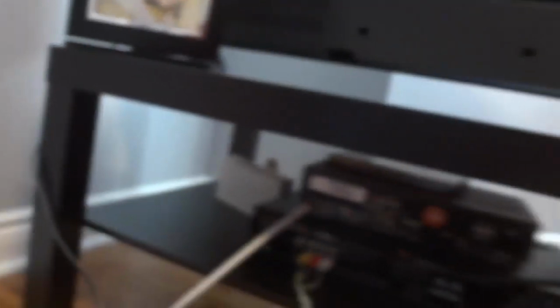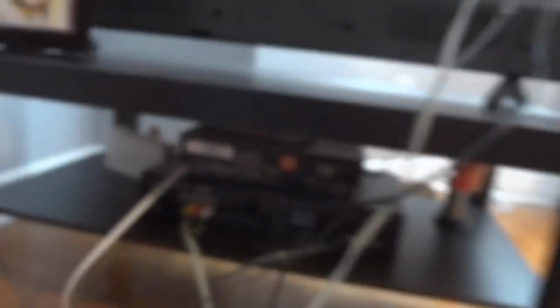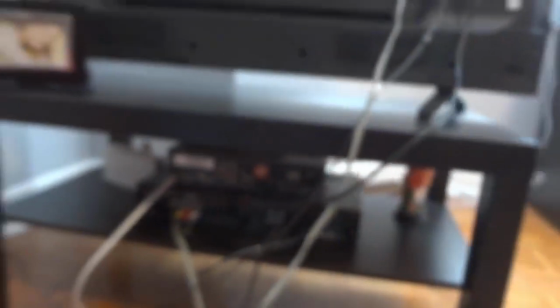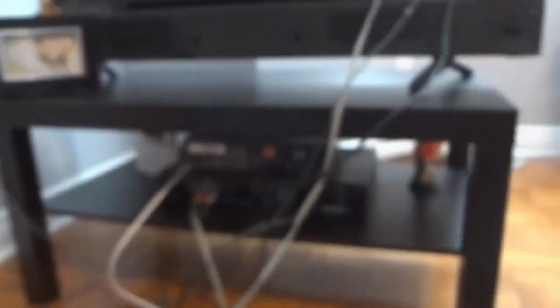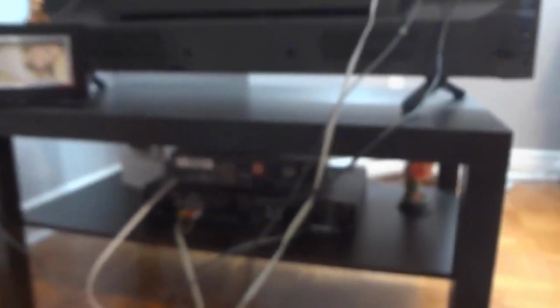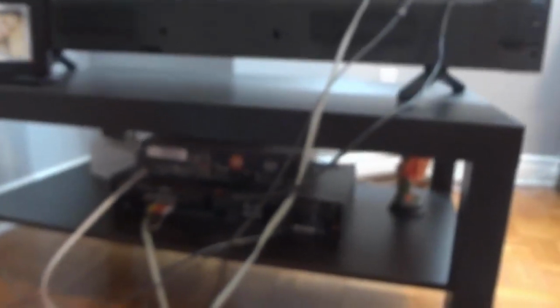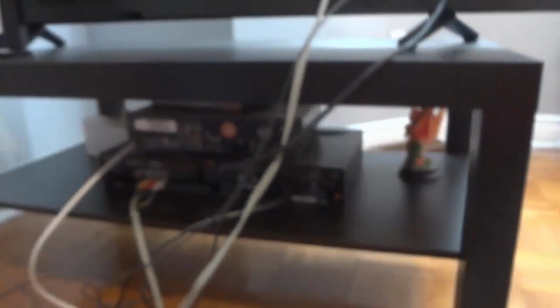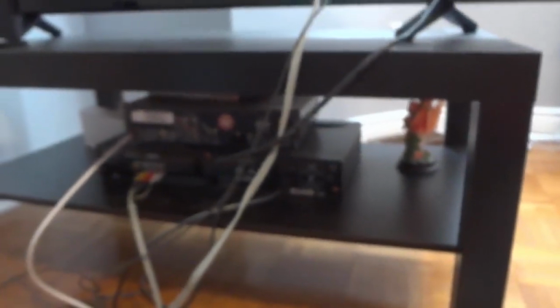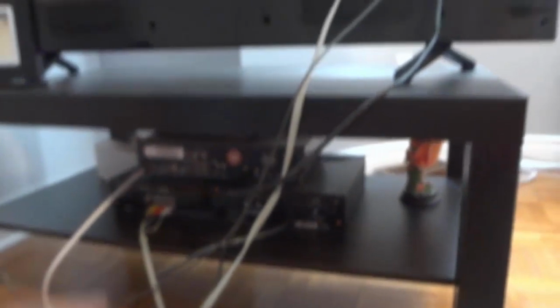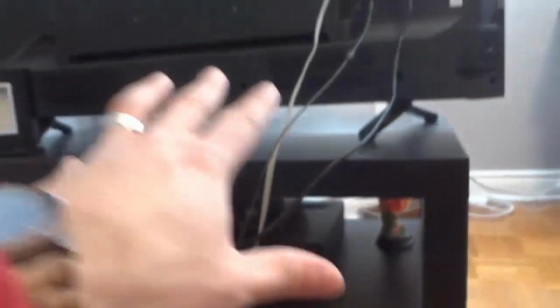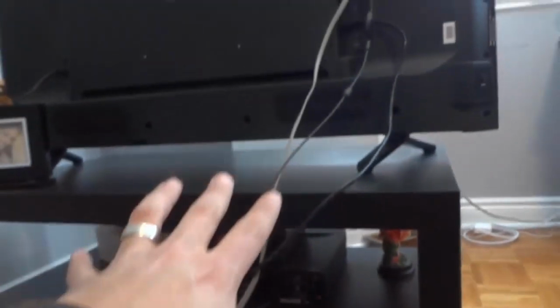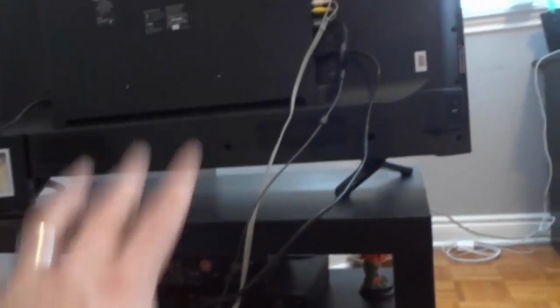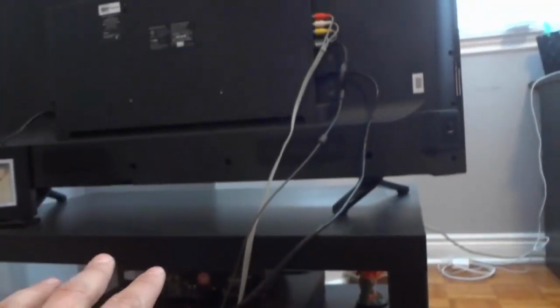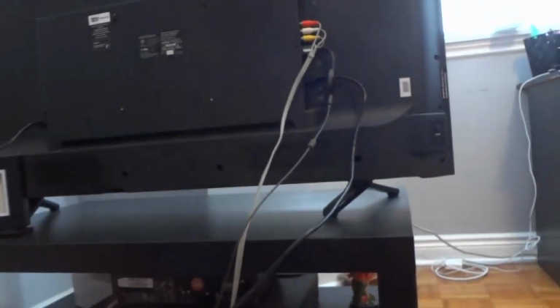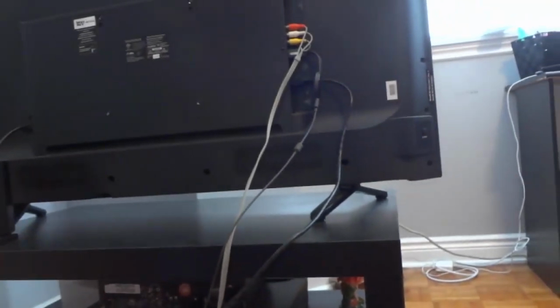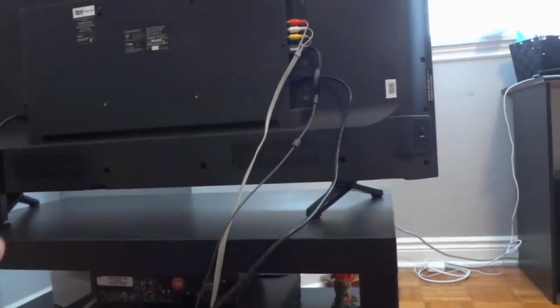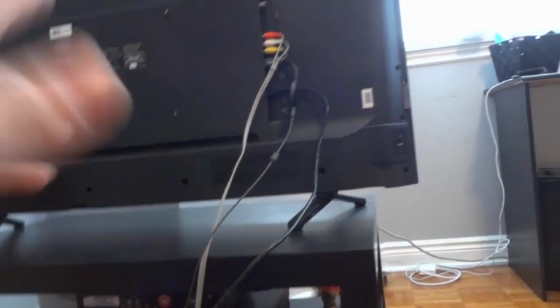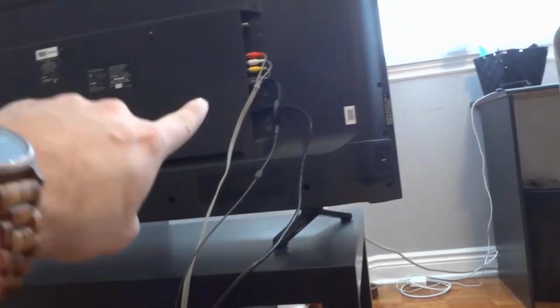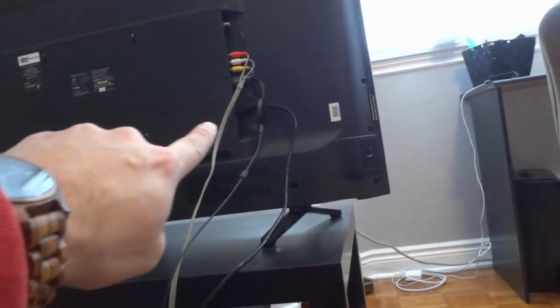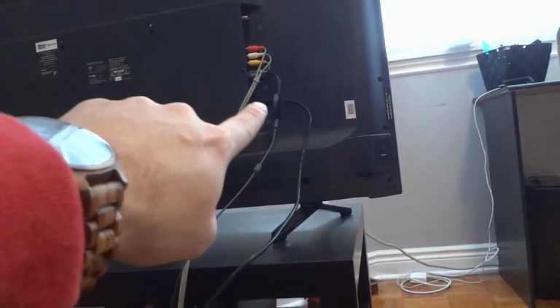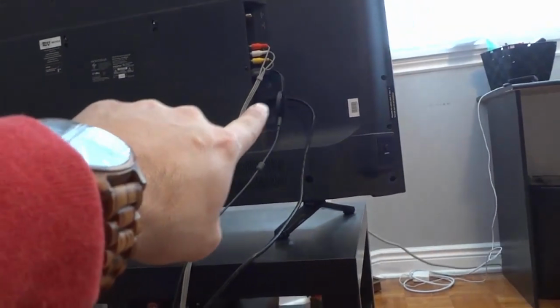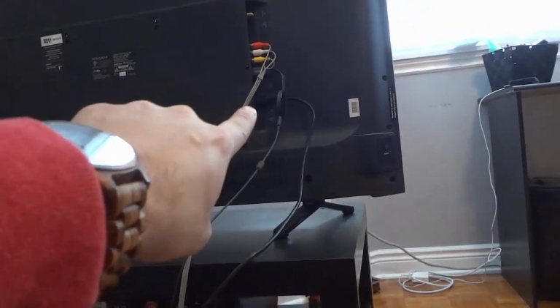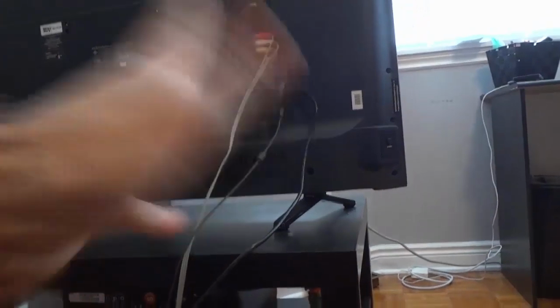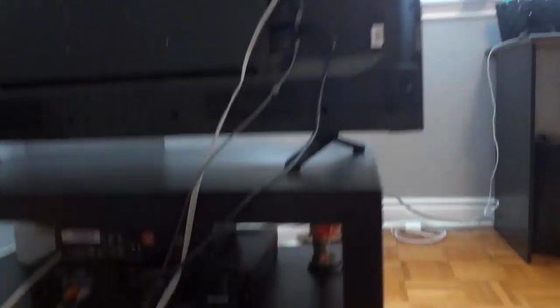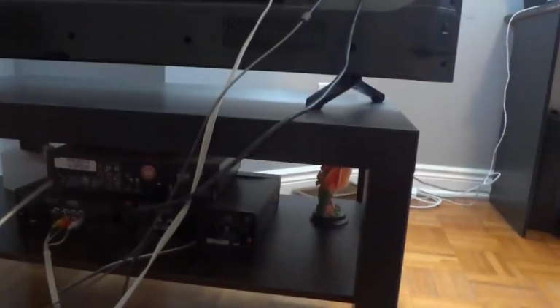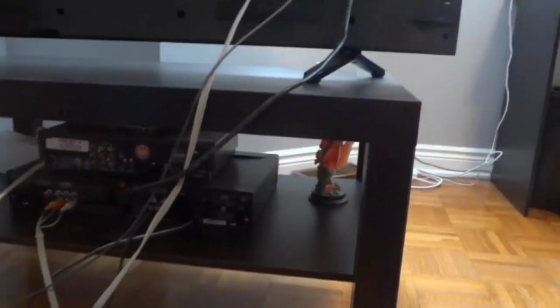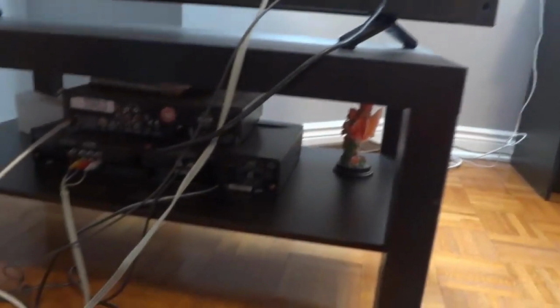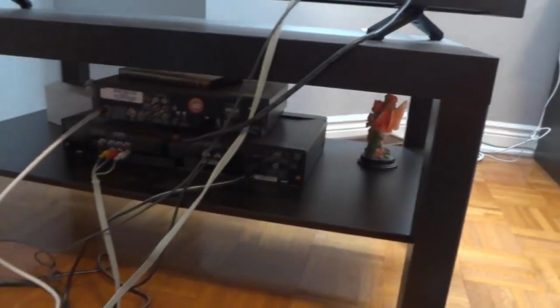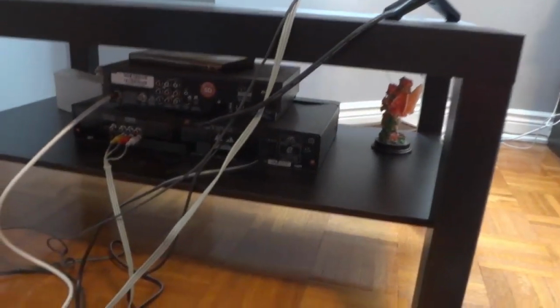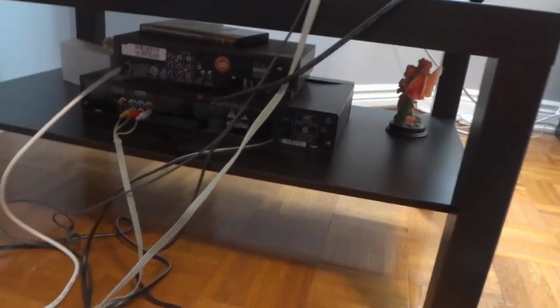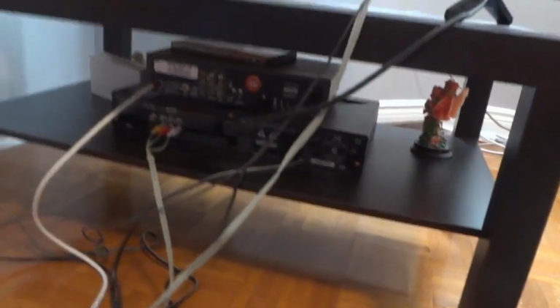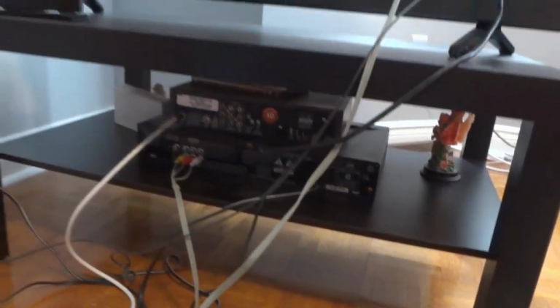When you're turning your TV on, make sure you have the TV set to the input setting that corresponds to that specific port, and you should be good to go.